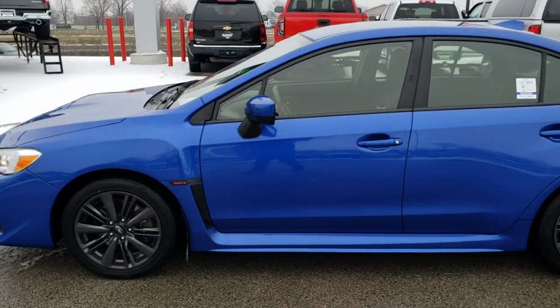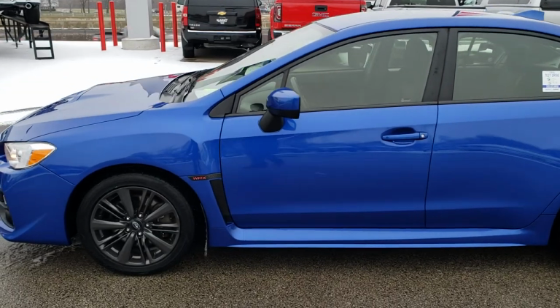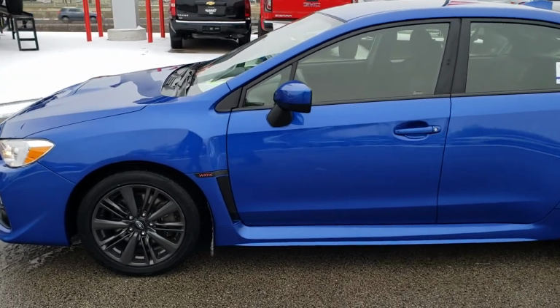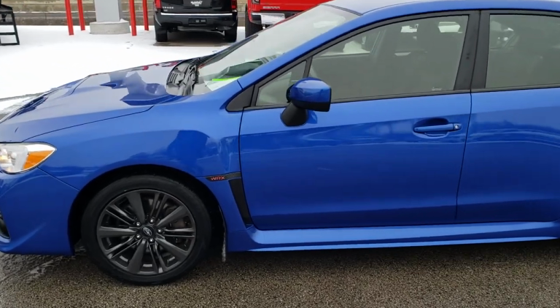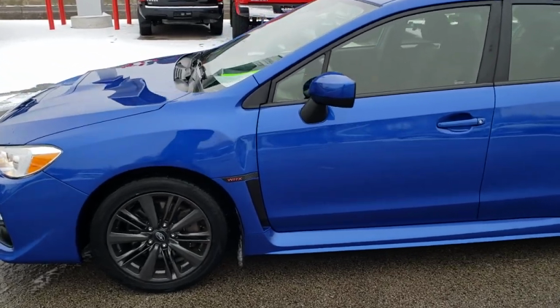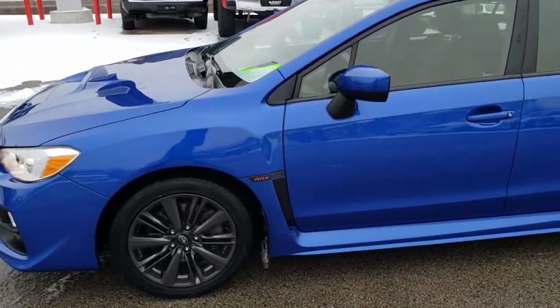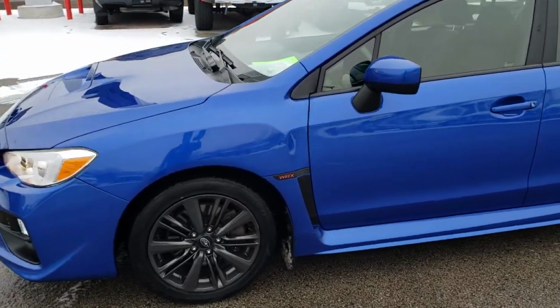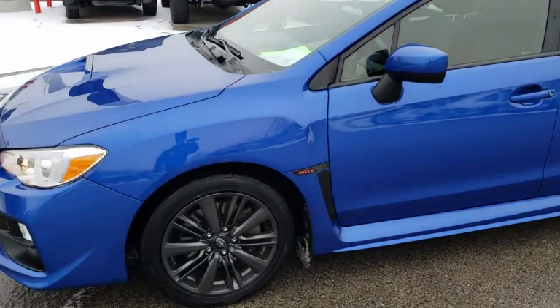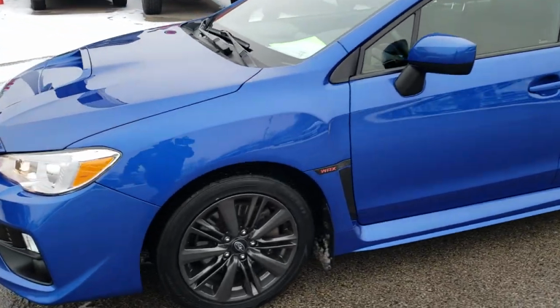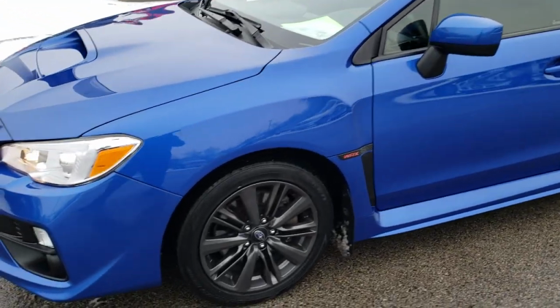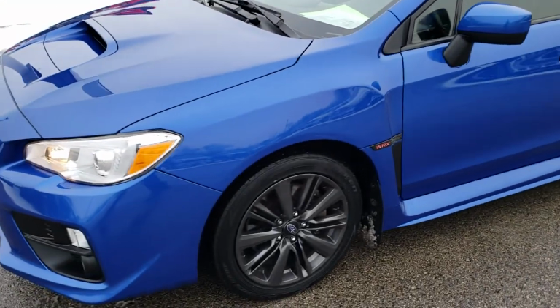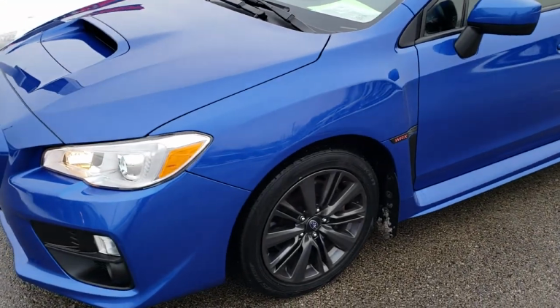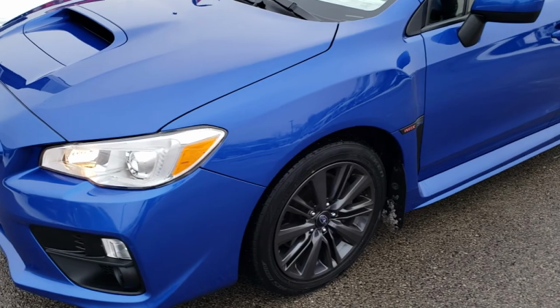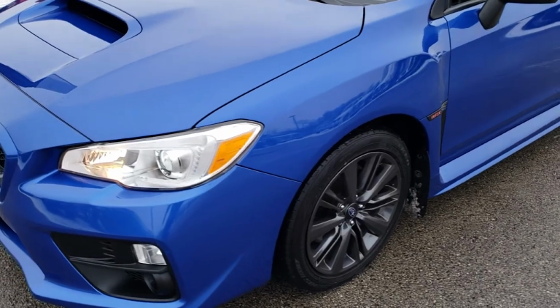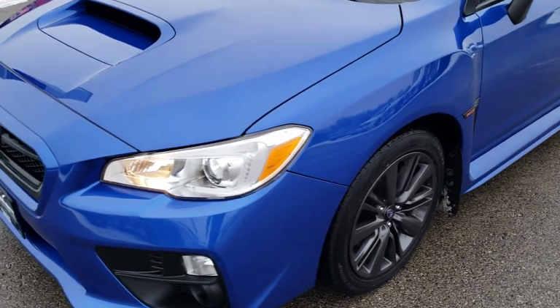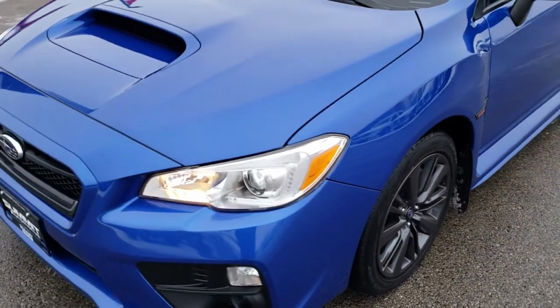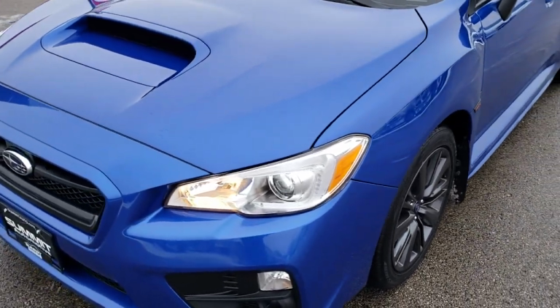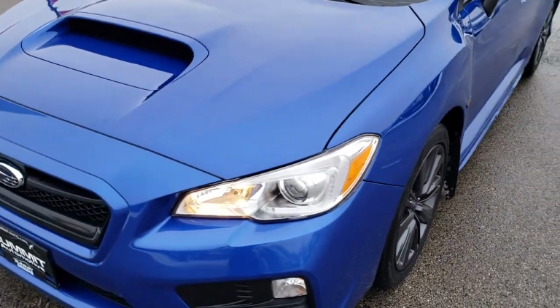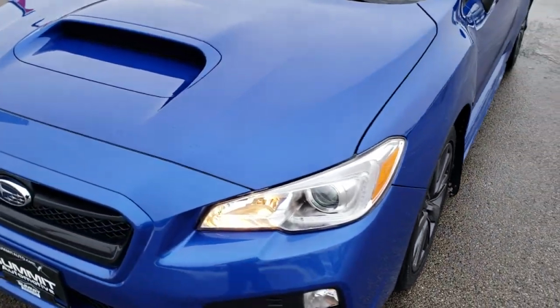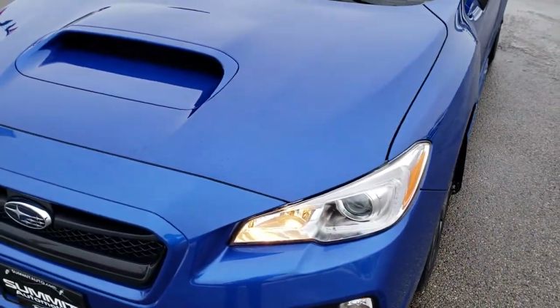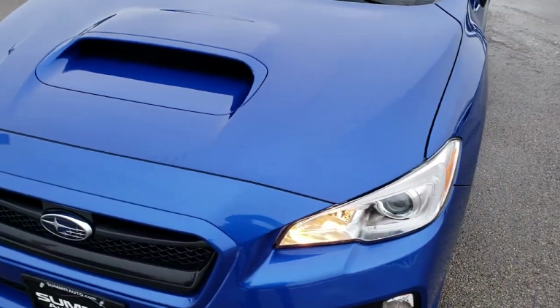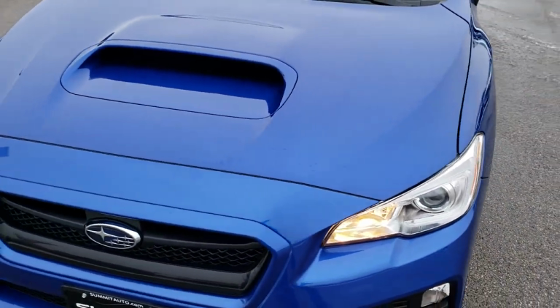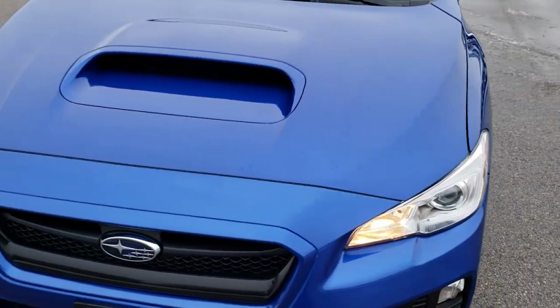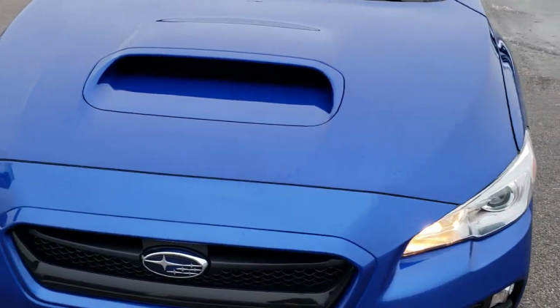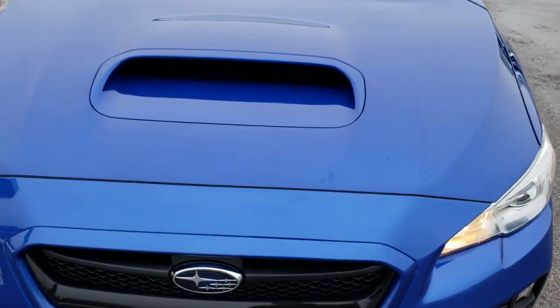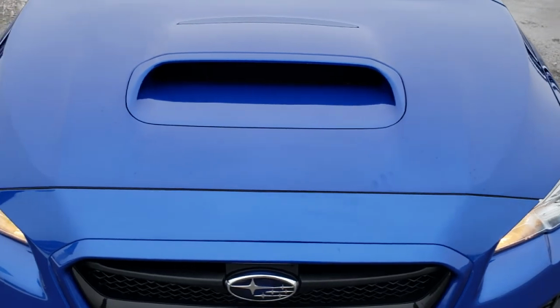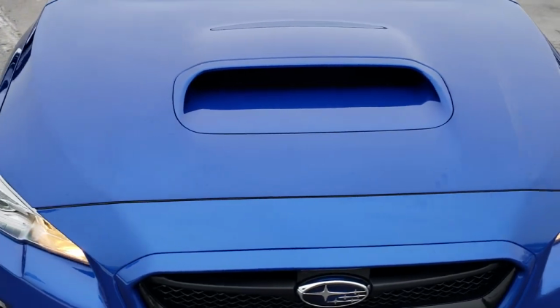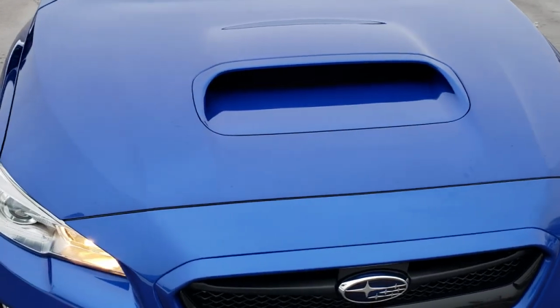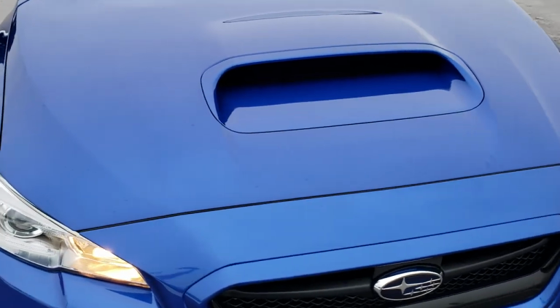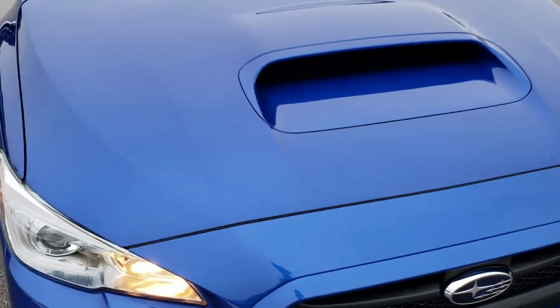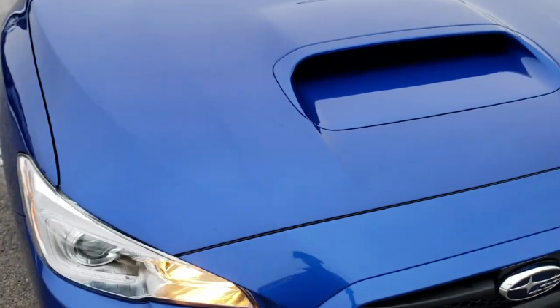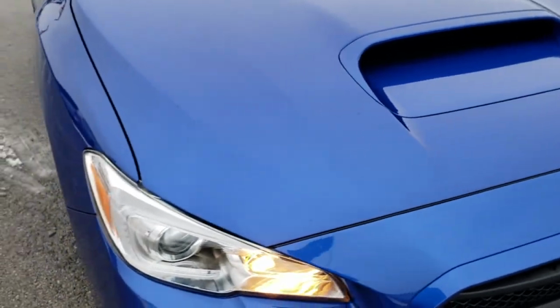This is stock number 9828. We are here at Summit Automotive in Fond du Lac, Wisconsin, your new and used sports car headquarters. Today we are checking out this super clean 2016 Subaru WRX.